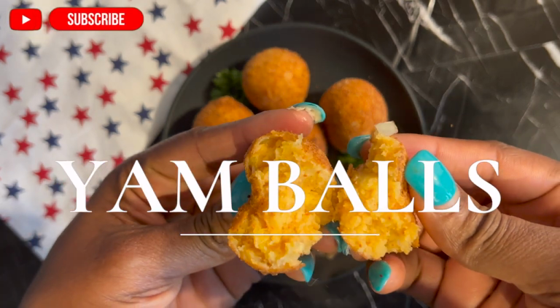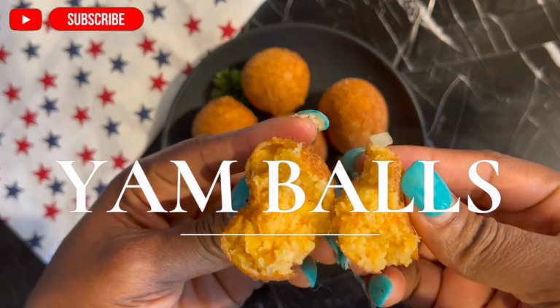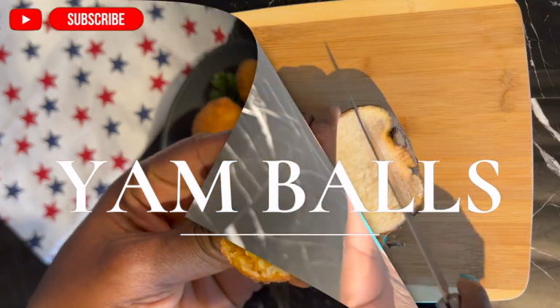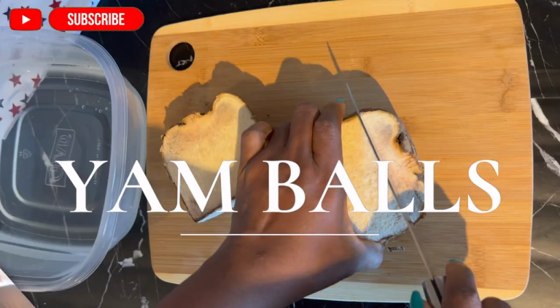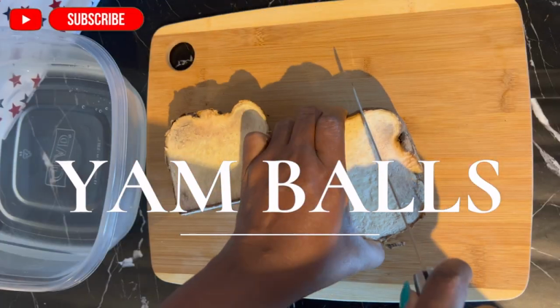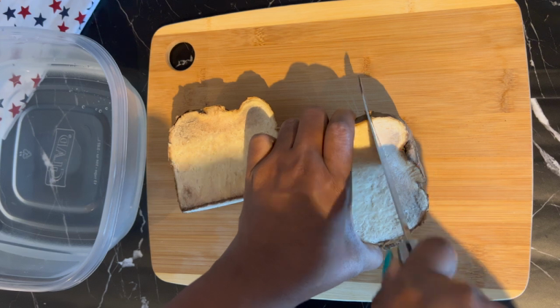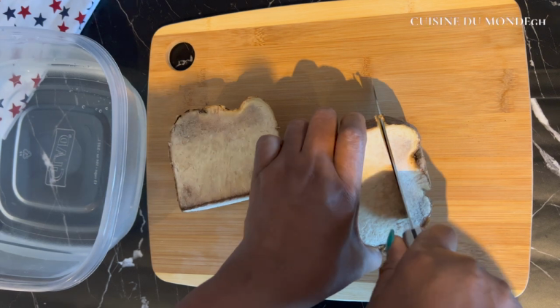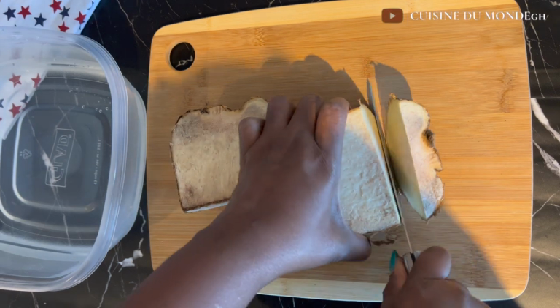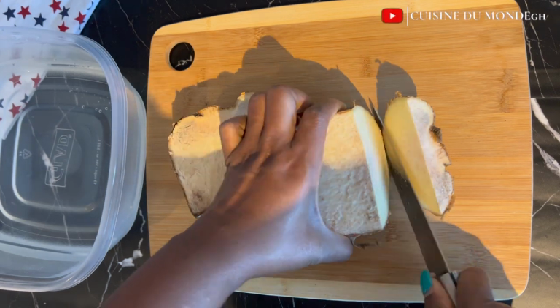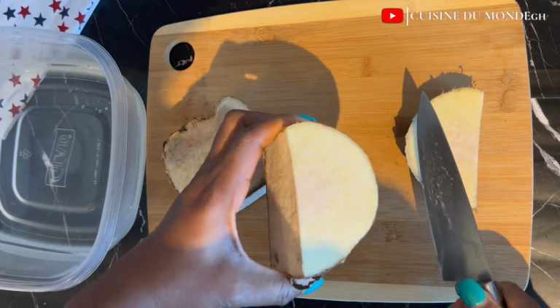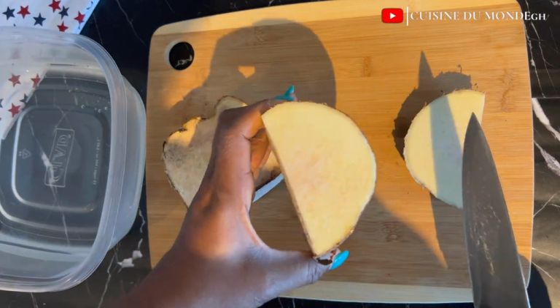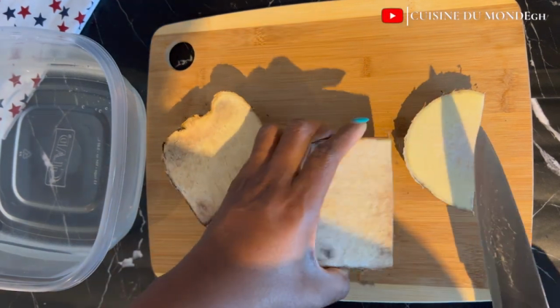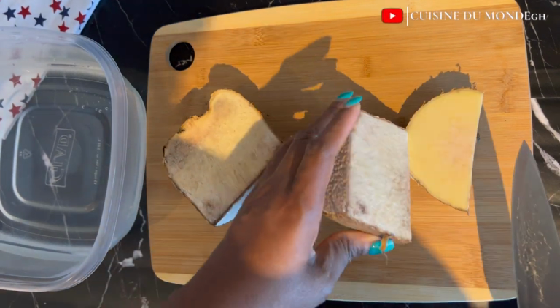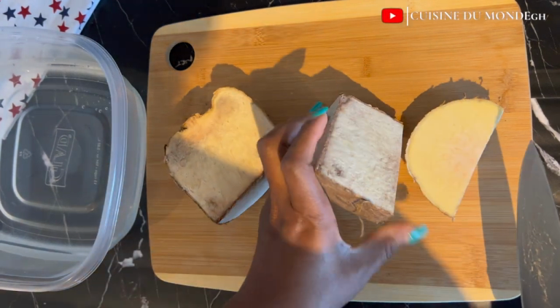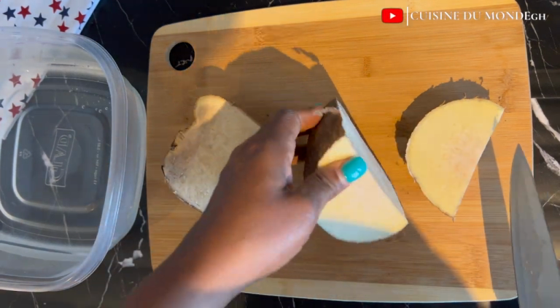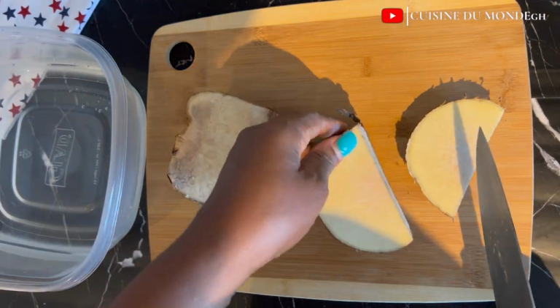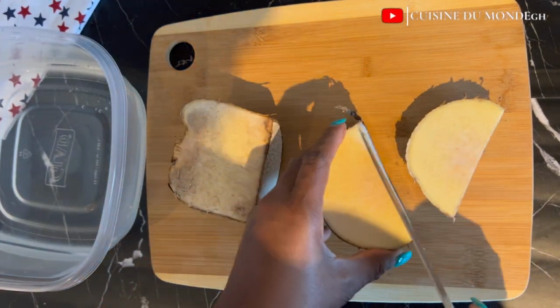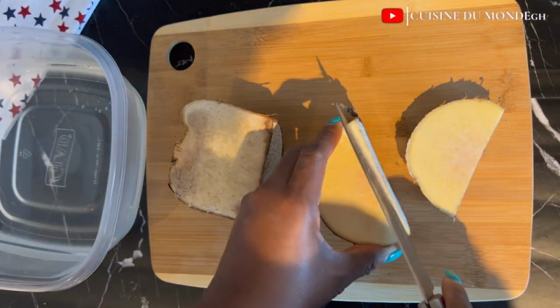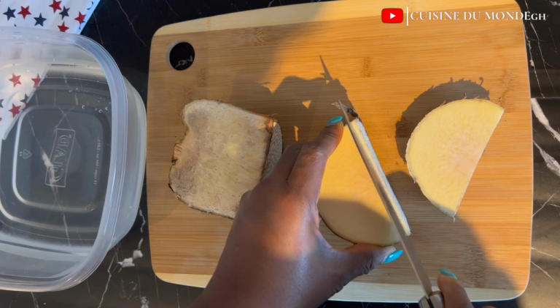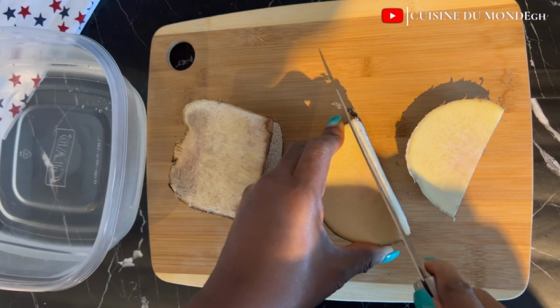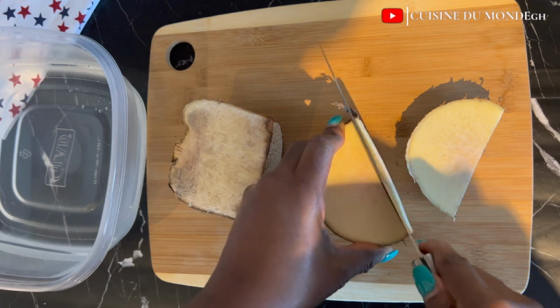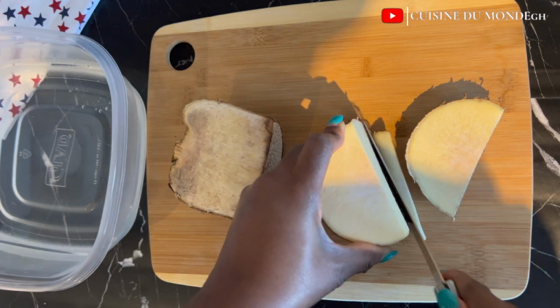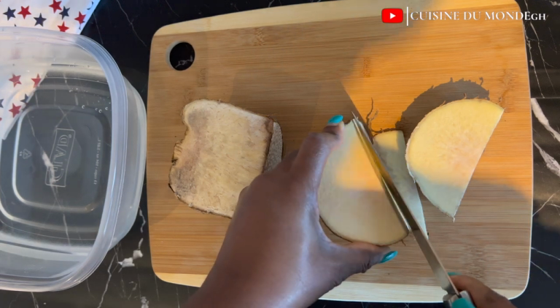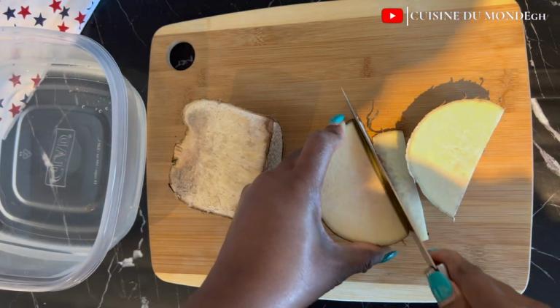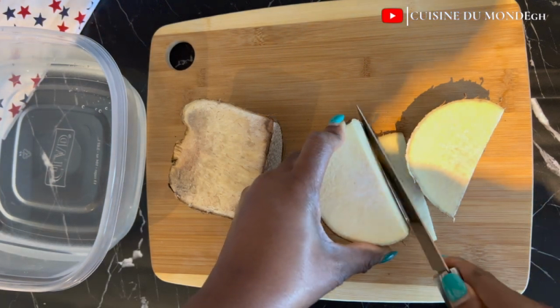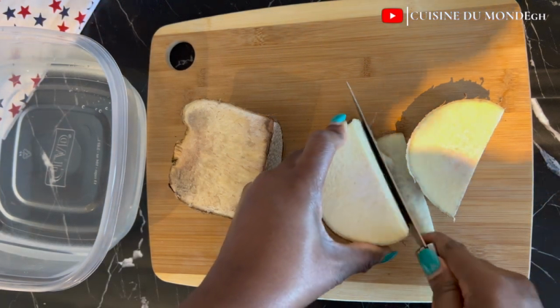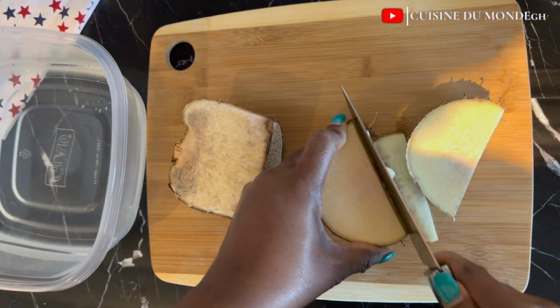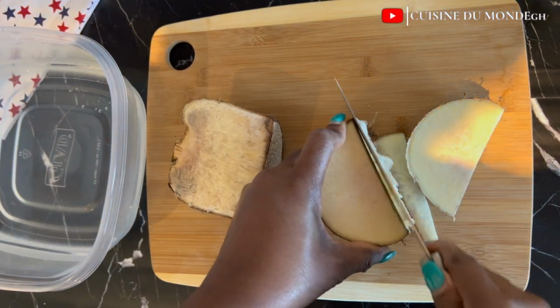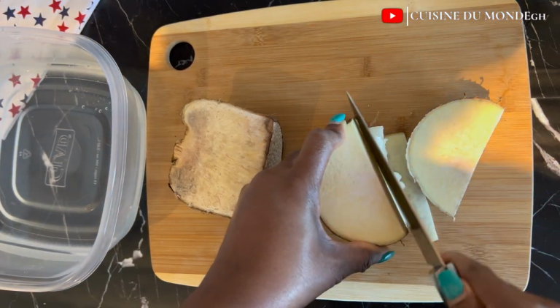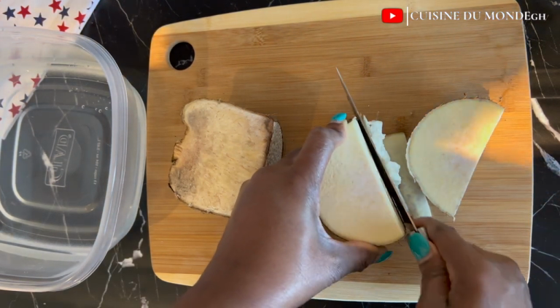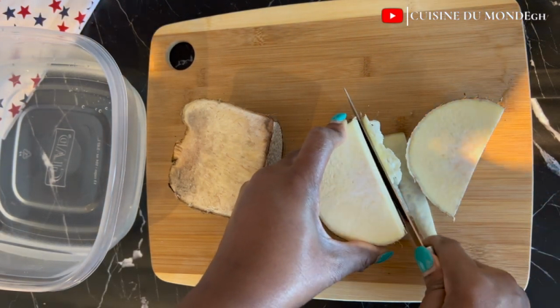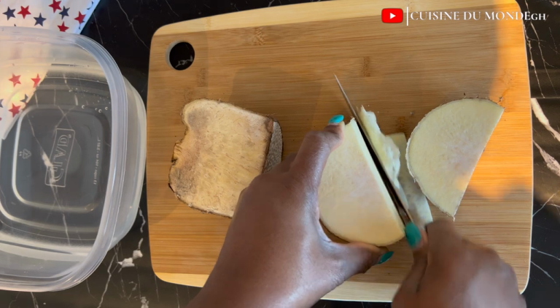And before I do that, if you haven't subscribed to my channel yet, kindly subscribe and also turn on your post notification to get notified anytime I post a new video. Let's get right into it.